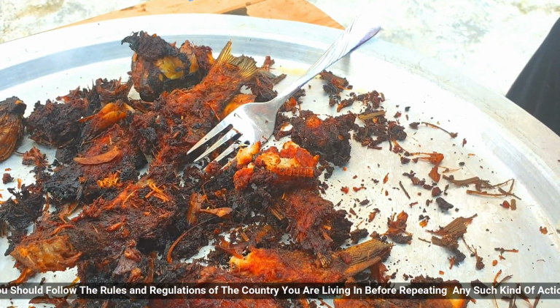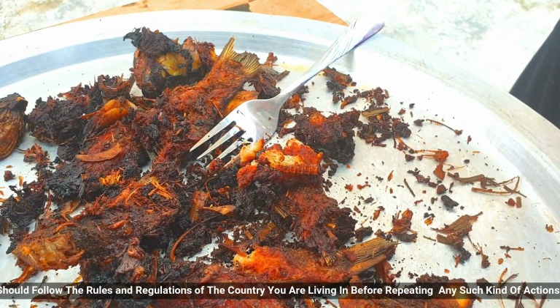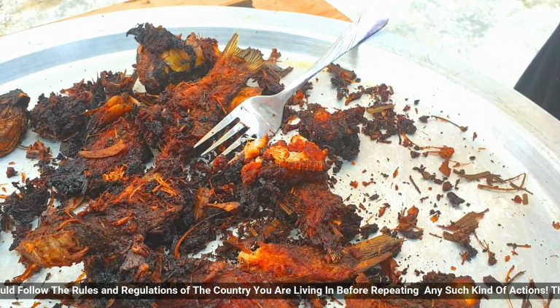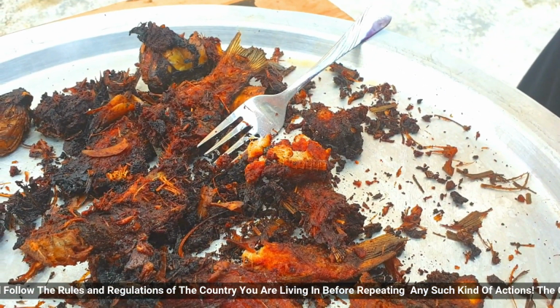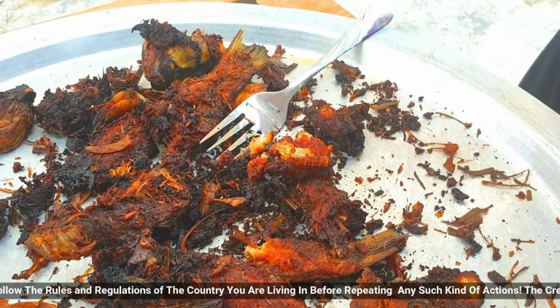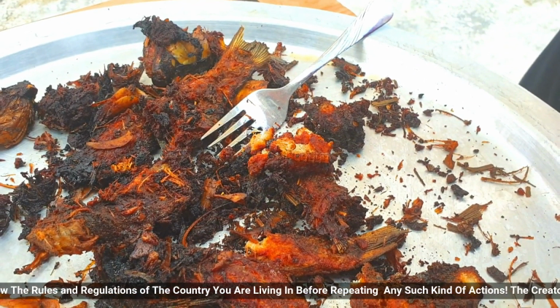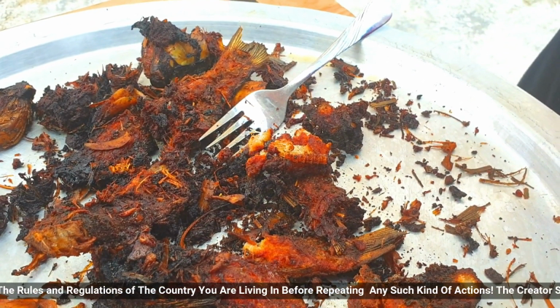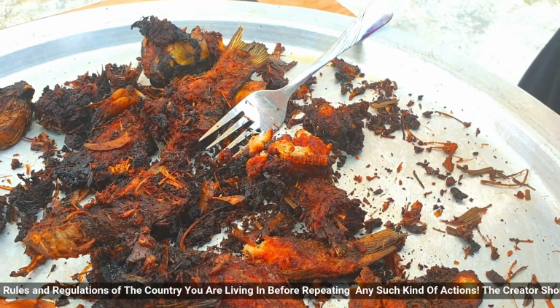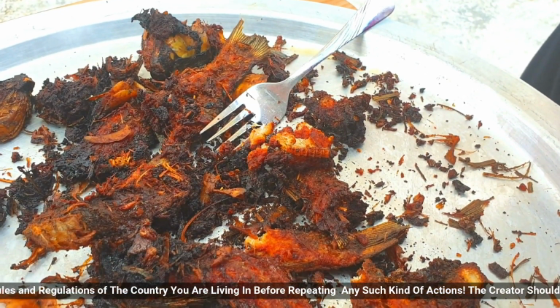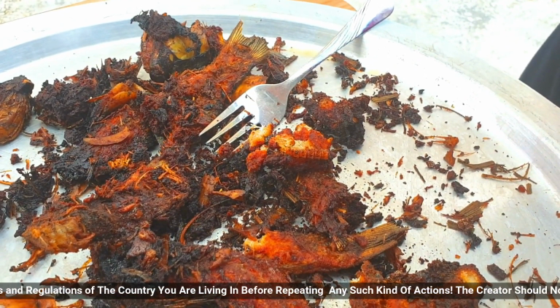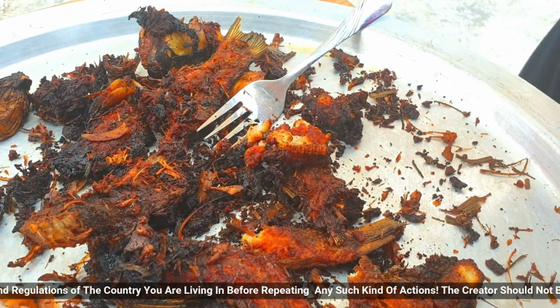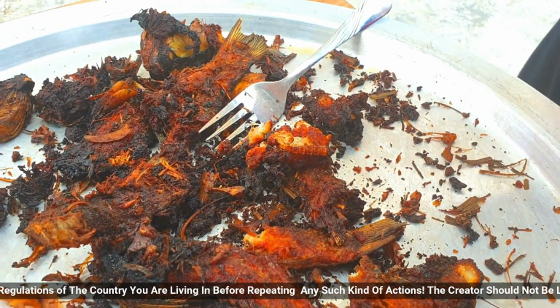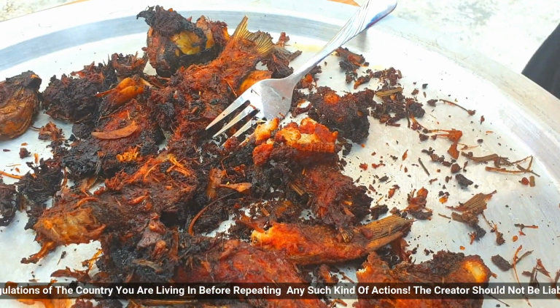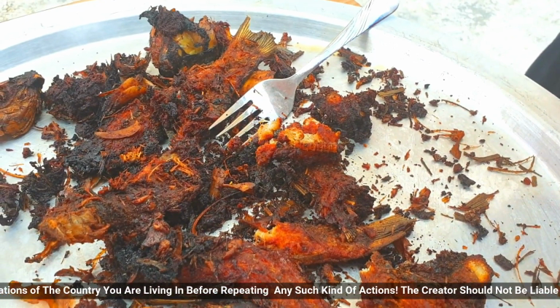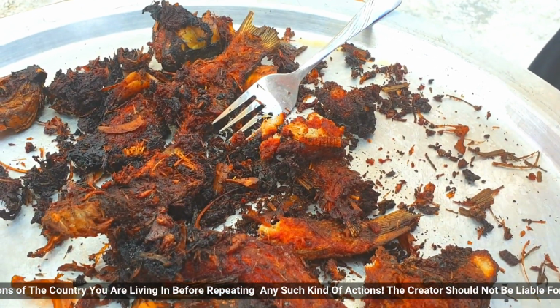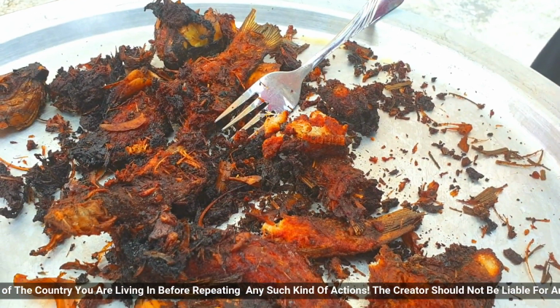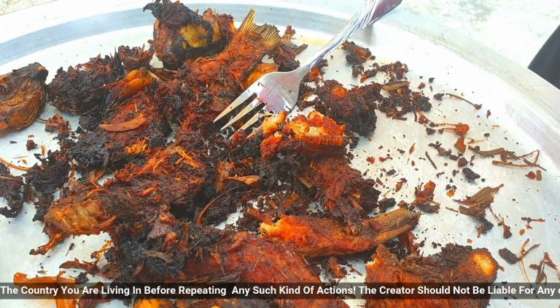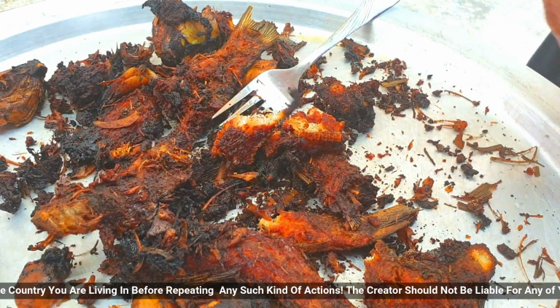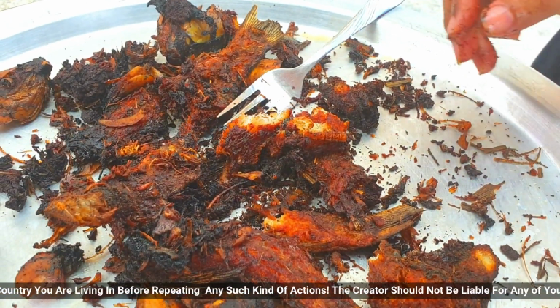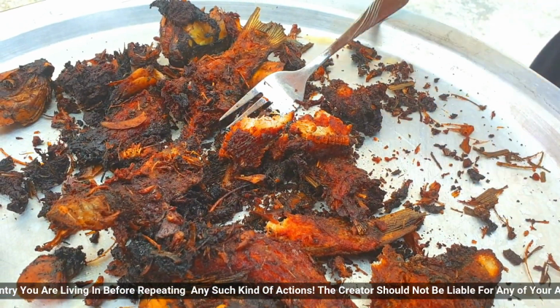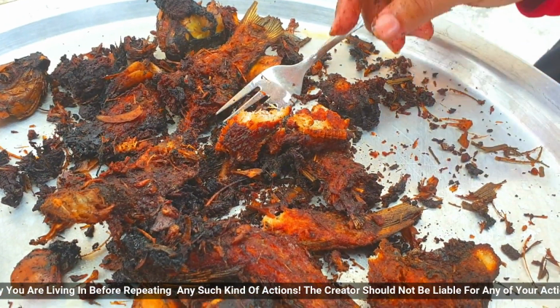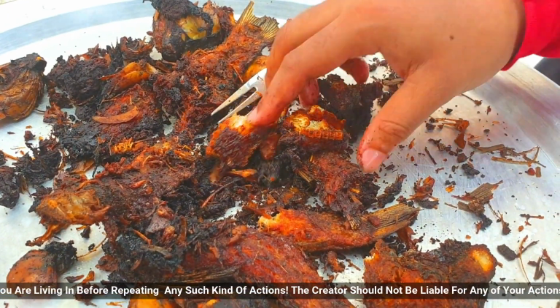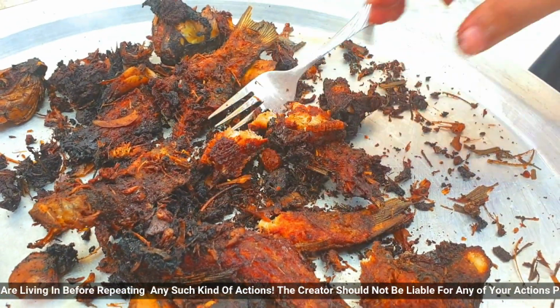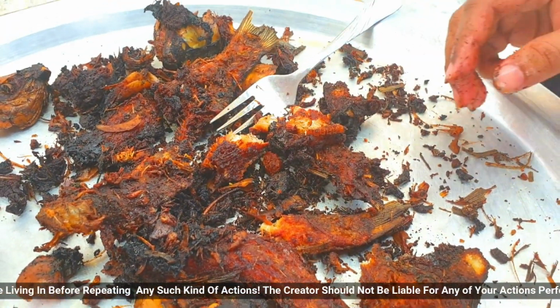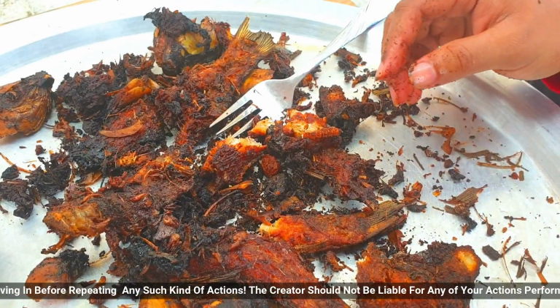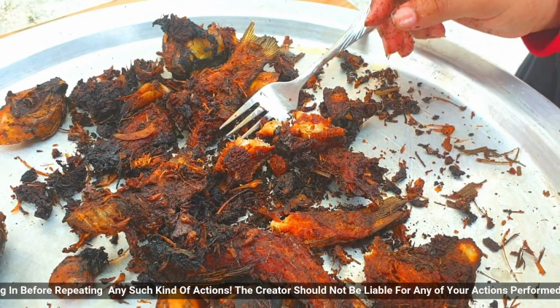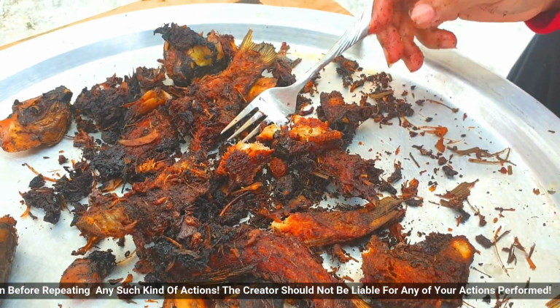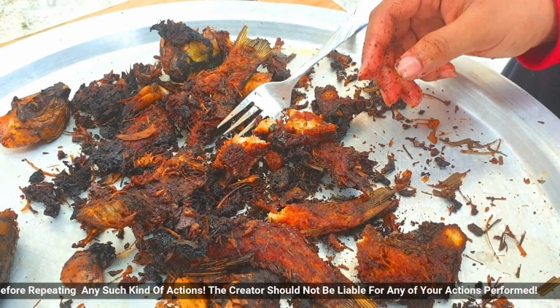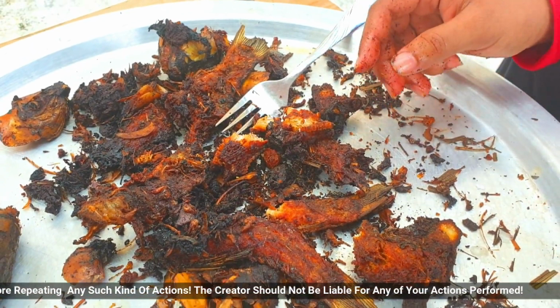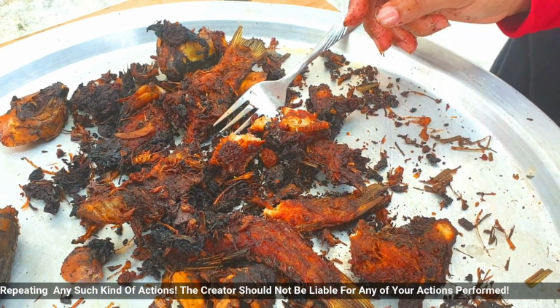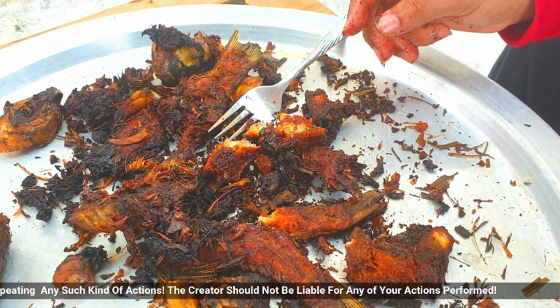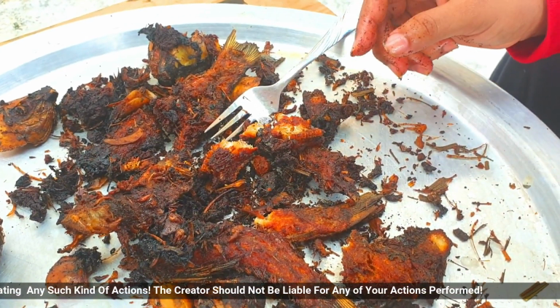Mmm, delicious! Wow. So here you go — this is what happens when you boil a fish in hot oil for 15 minutes.